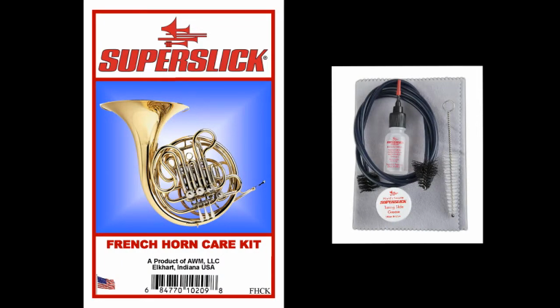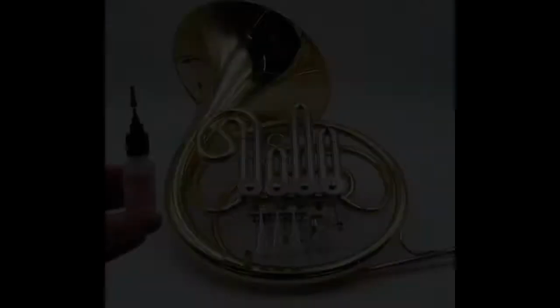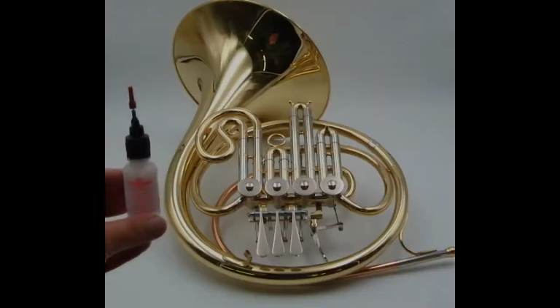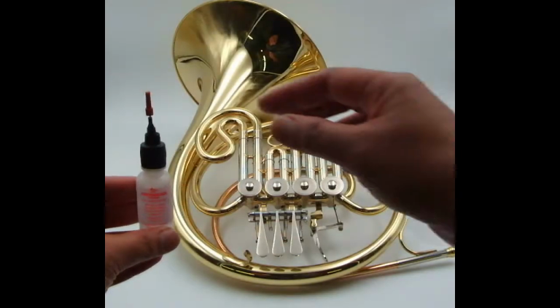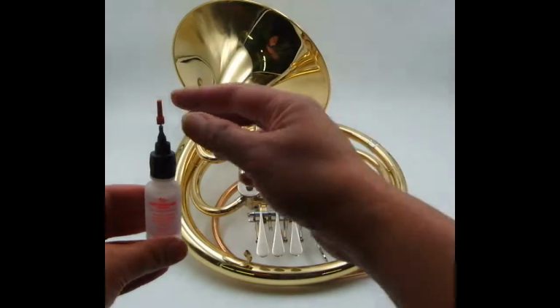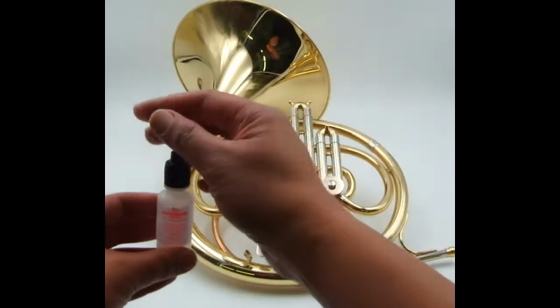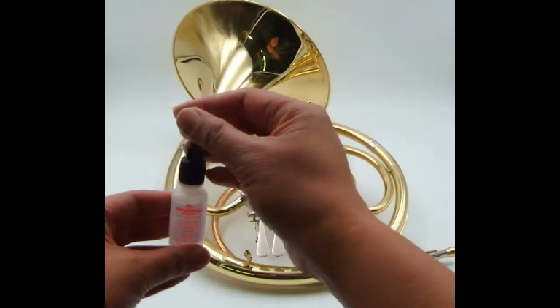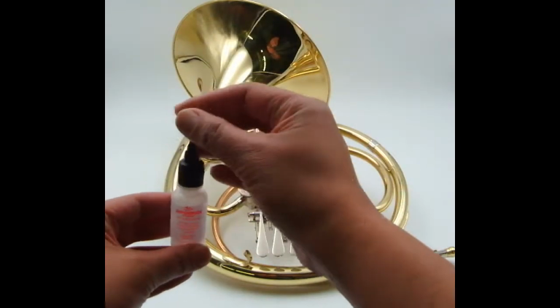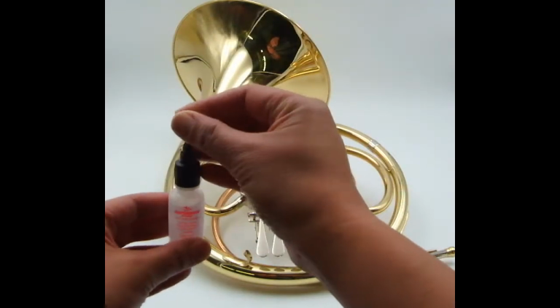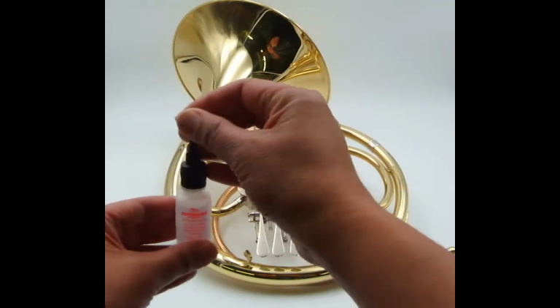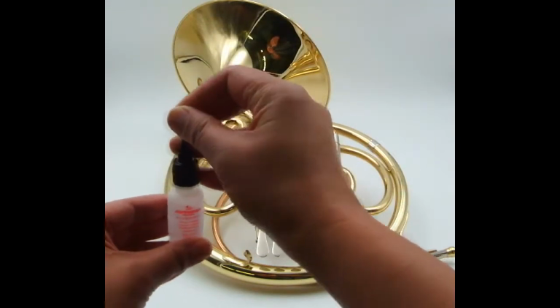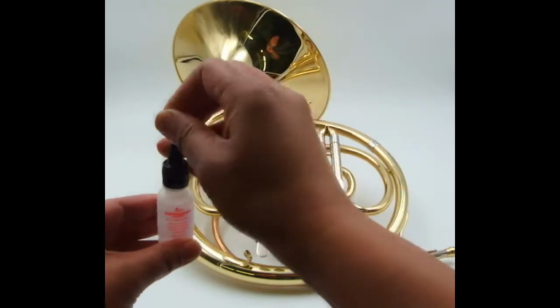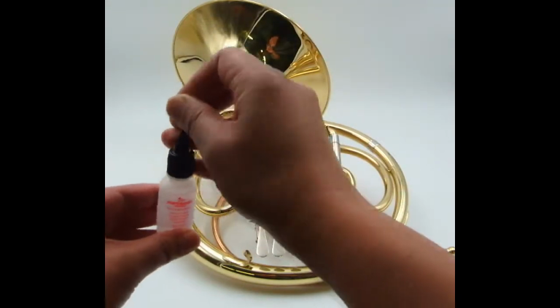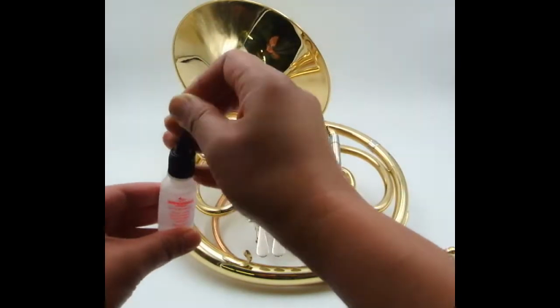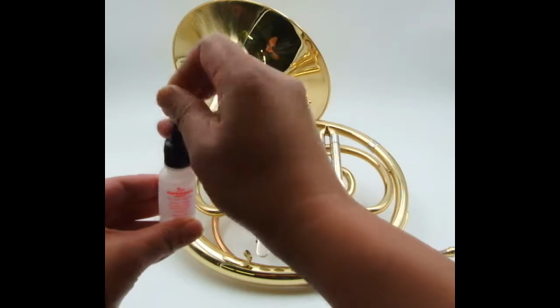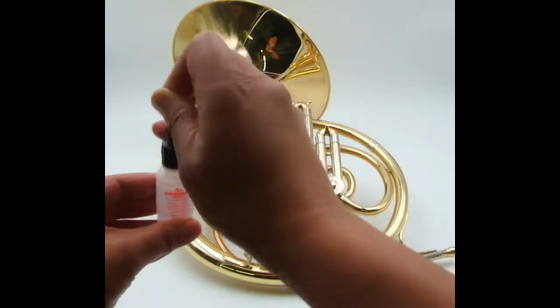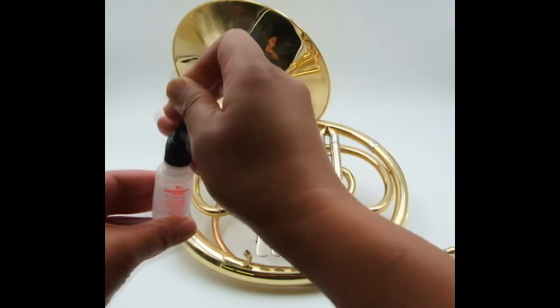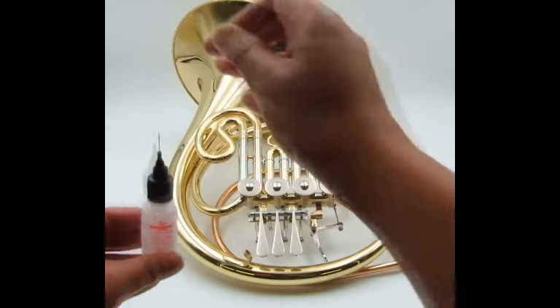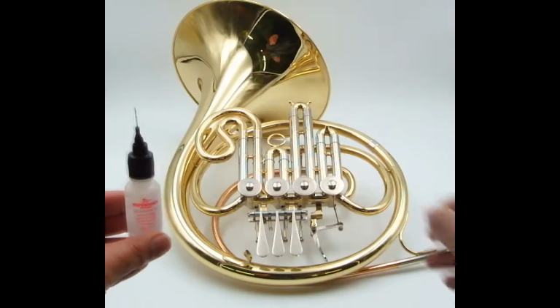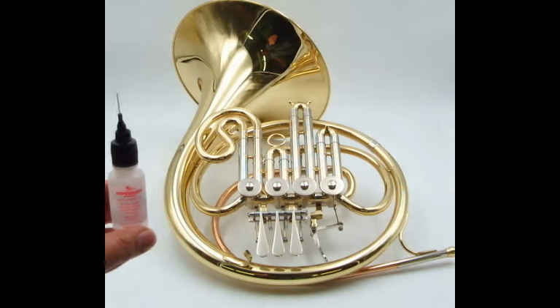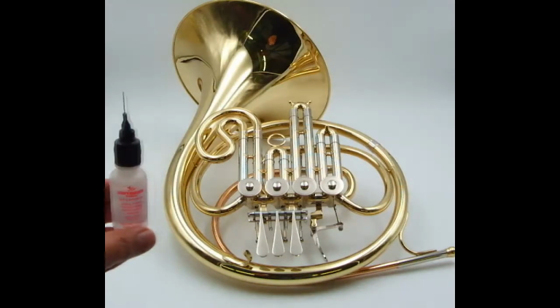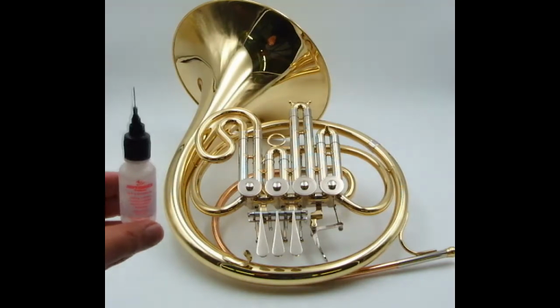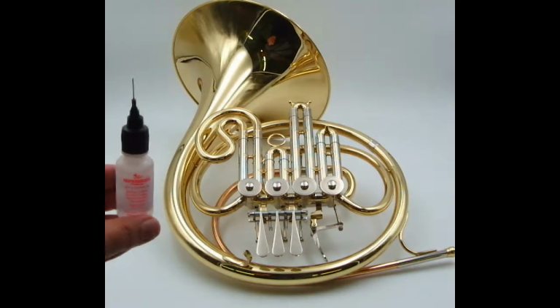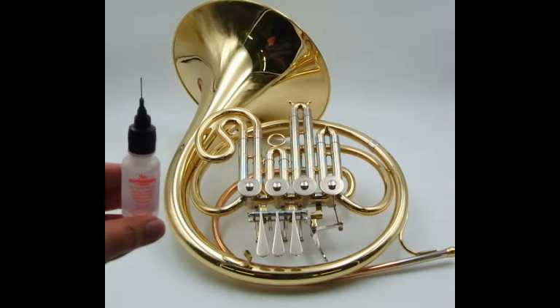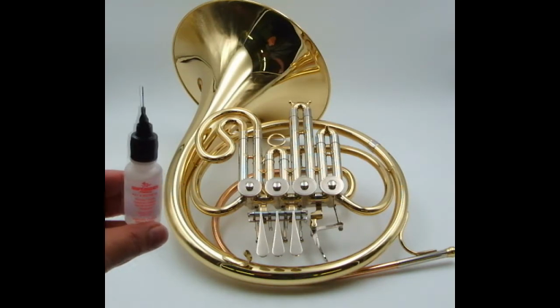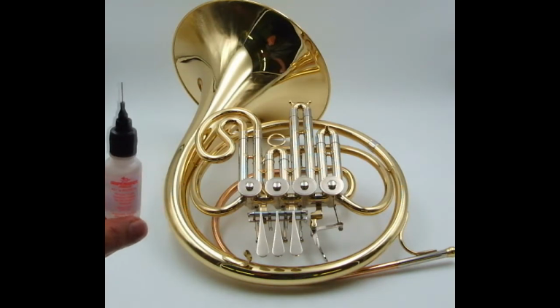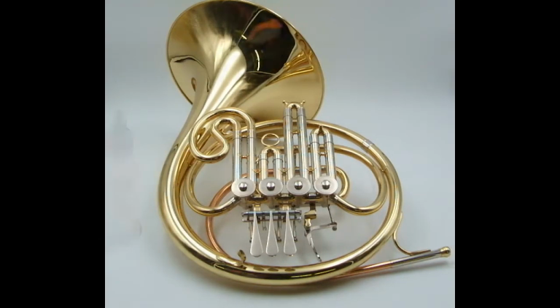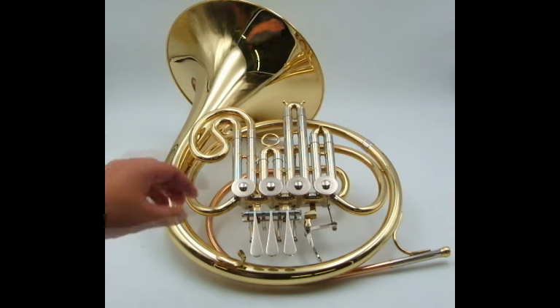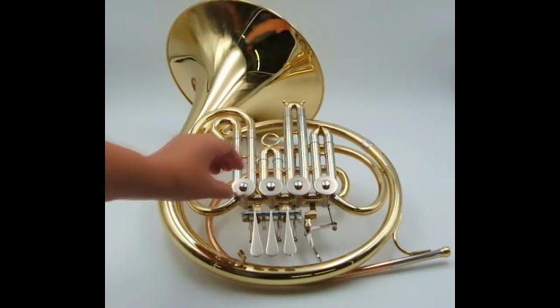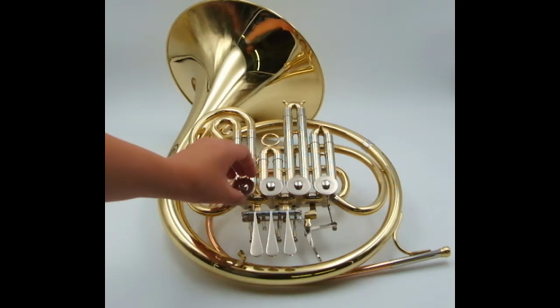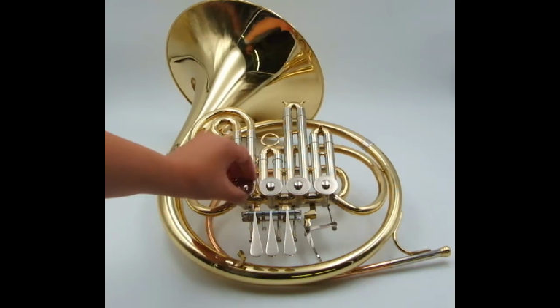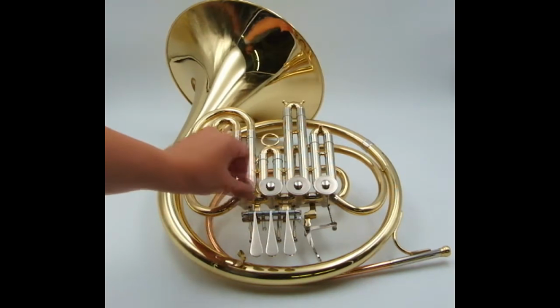The Super Slick Key and Rotor Oil bottle has a needle pinpoint oiler for precise application. This is used to lubricate the rotary valves.